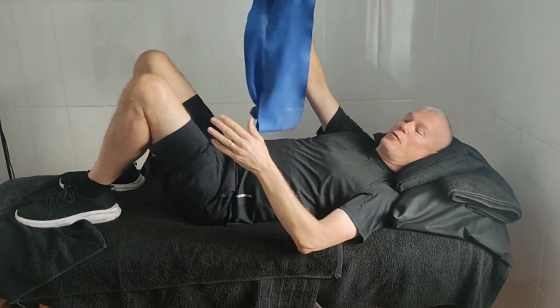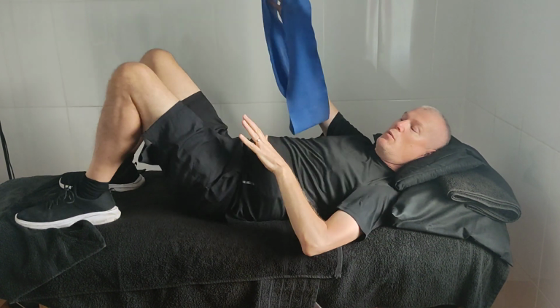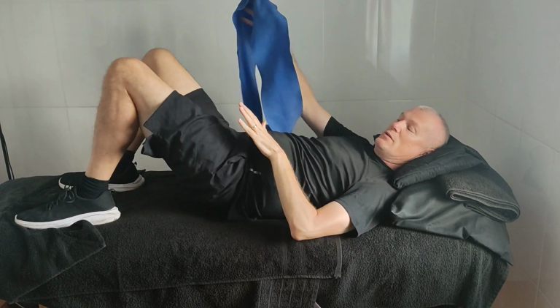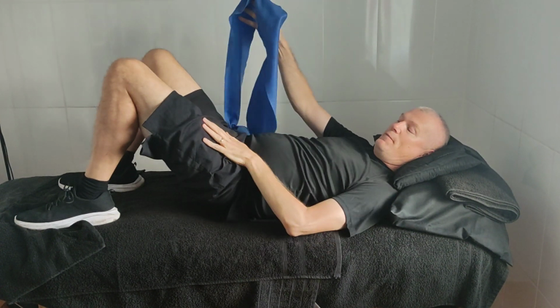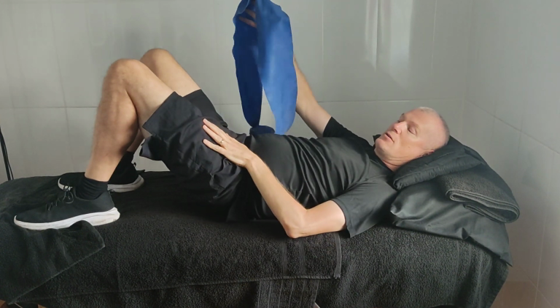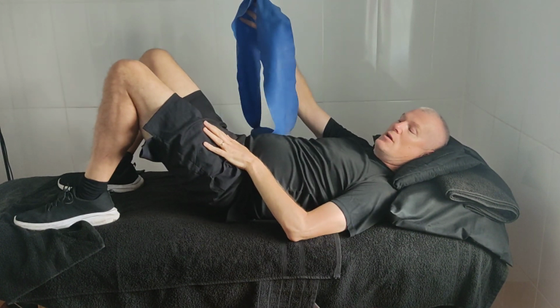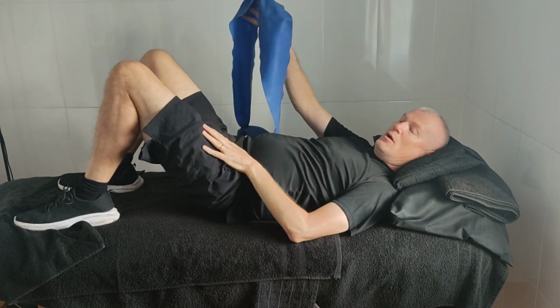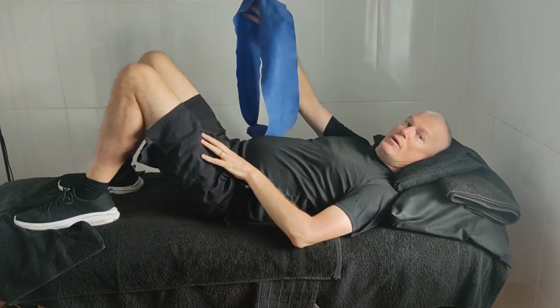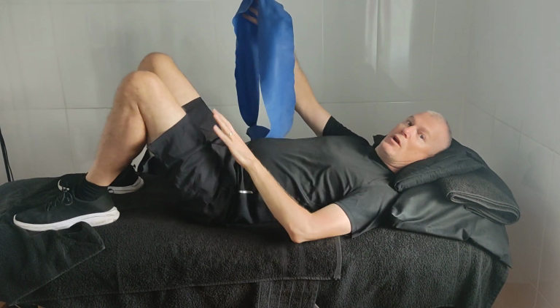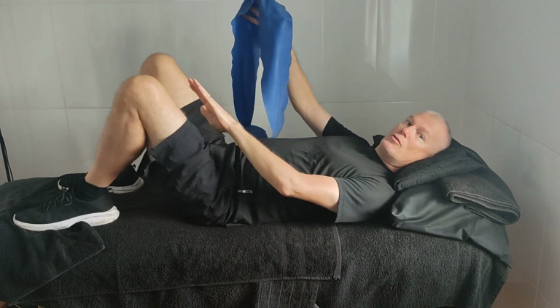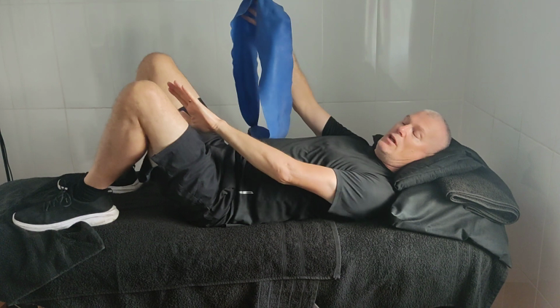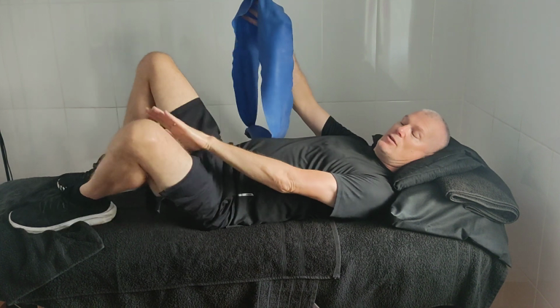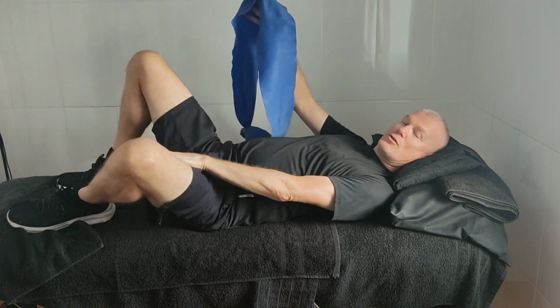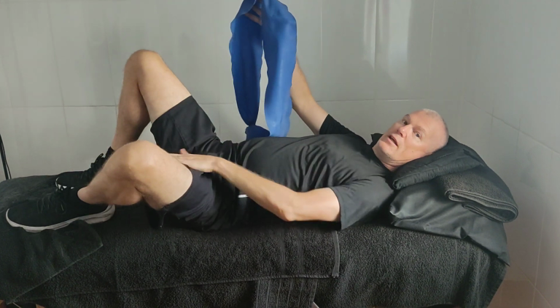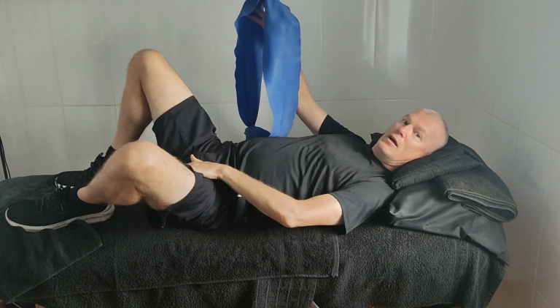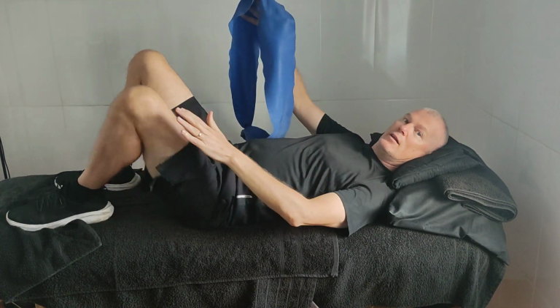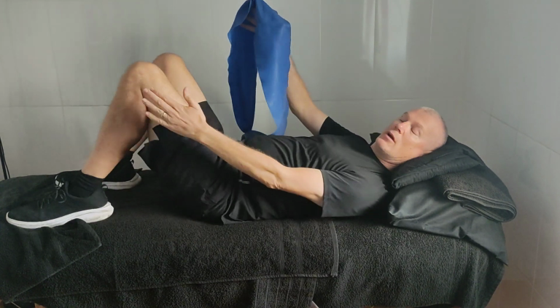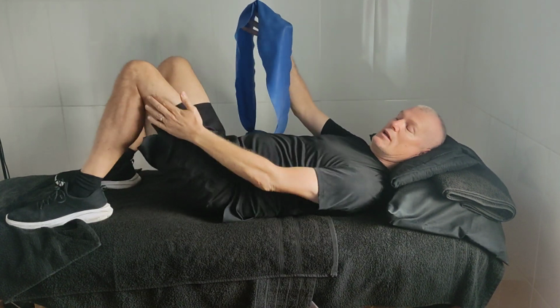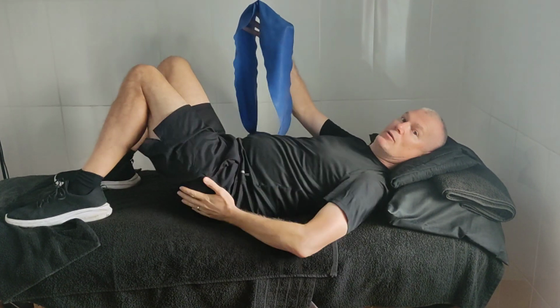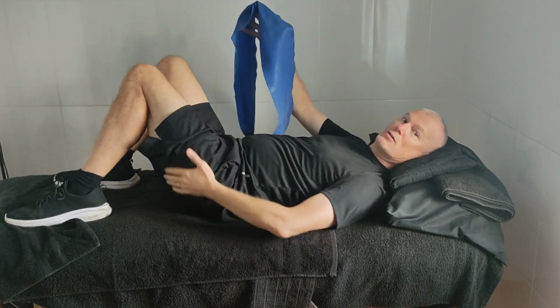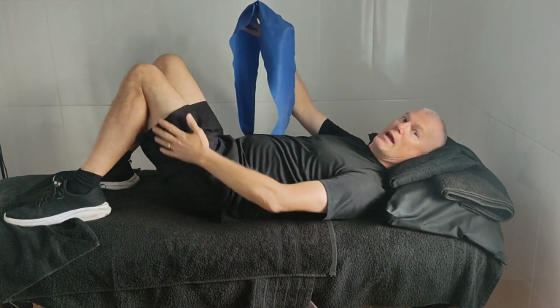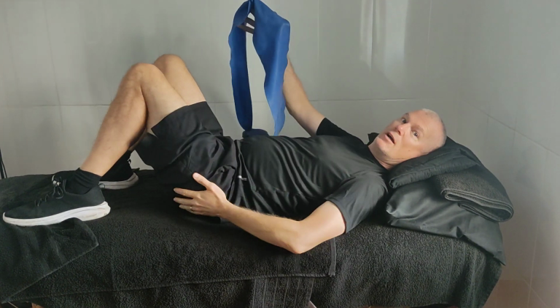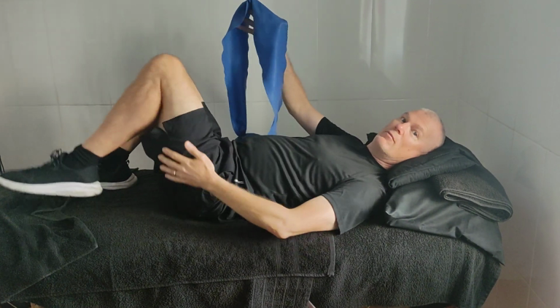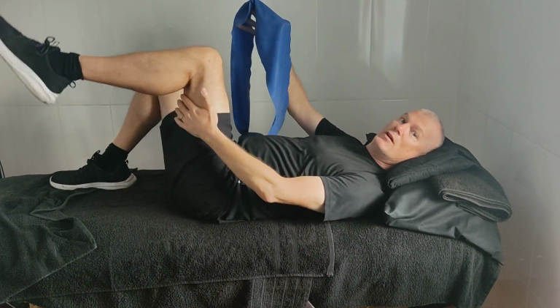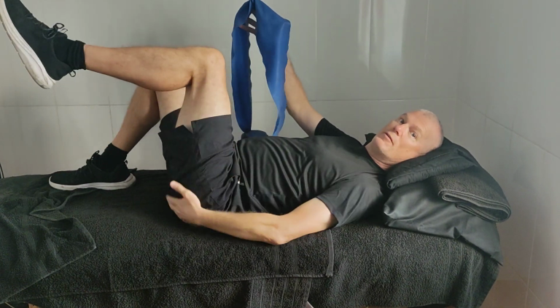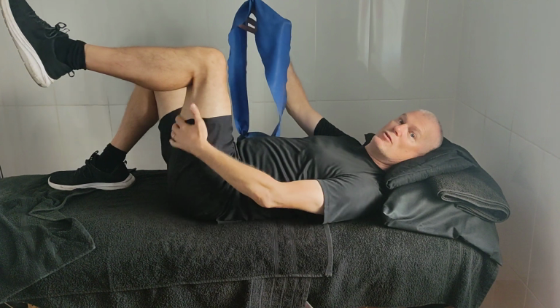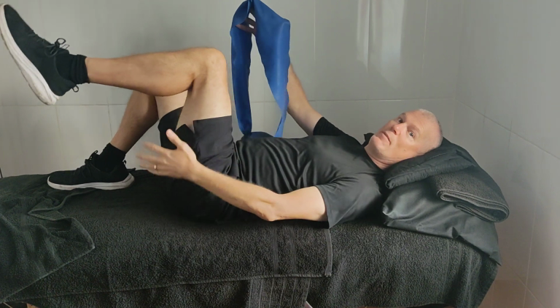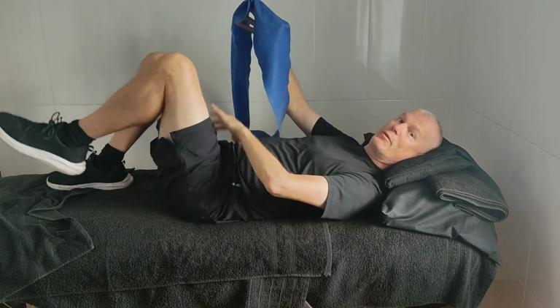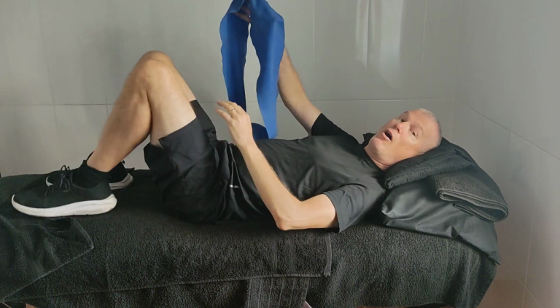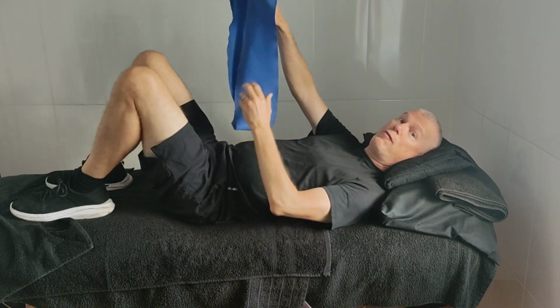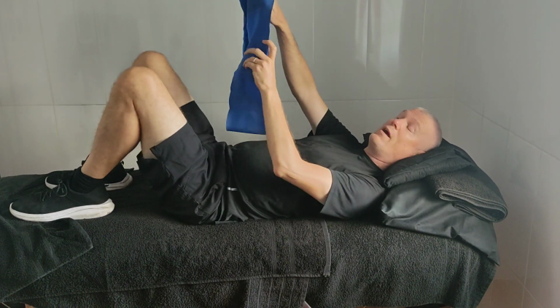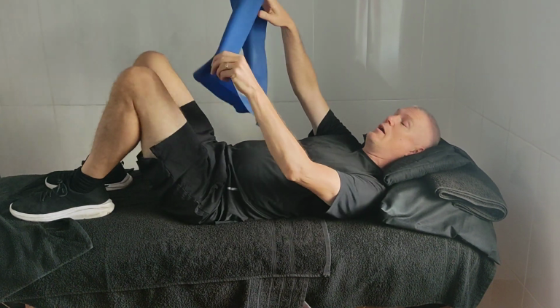The first thing we want to do is the hip flexors. We then want to go to the adductors on the inside, then the adductors on the outside, and then we'll finish off with the hamstring at the back, so we get all four ways around.